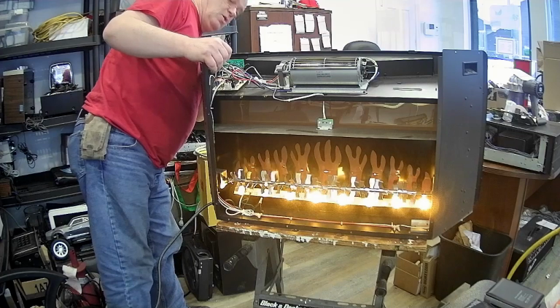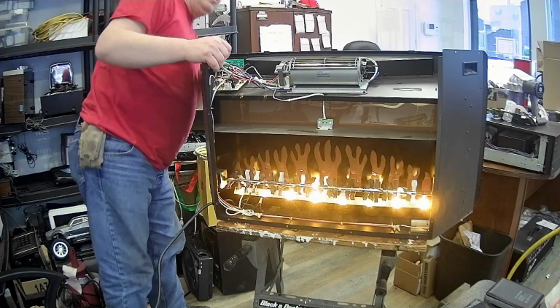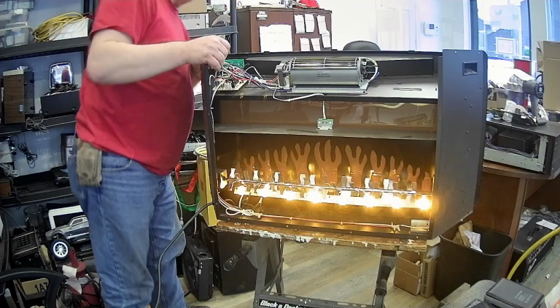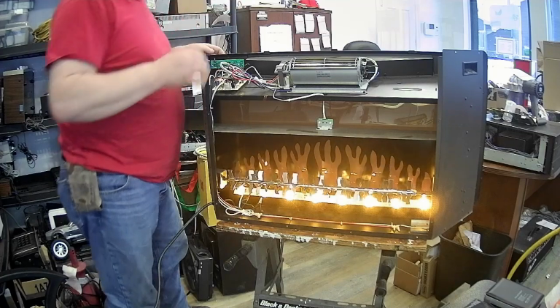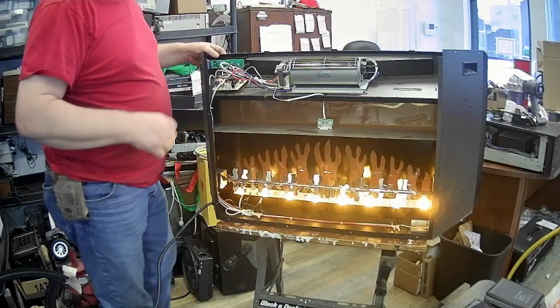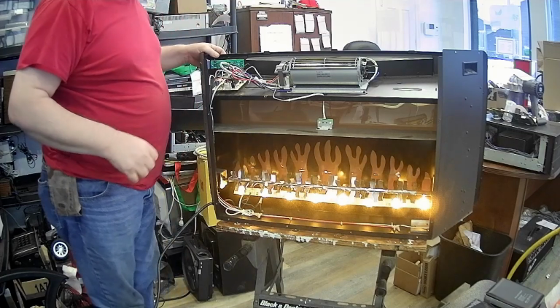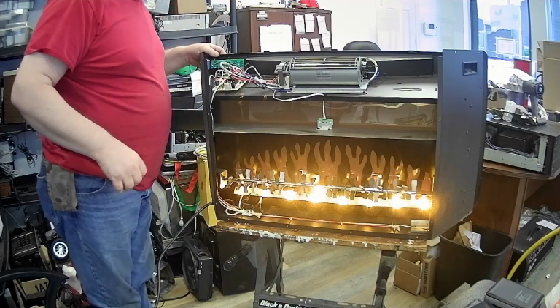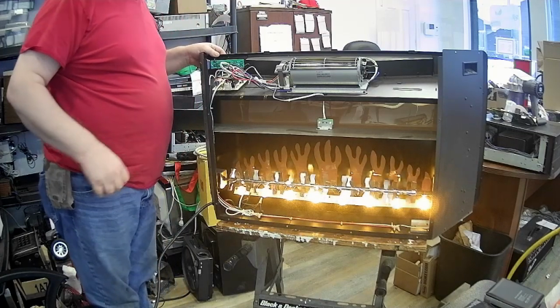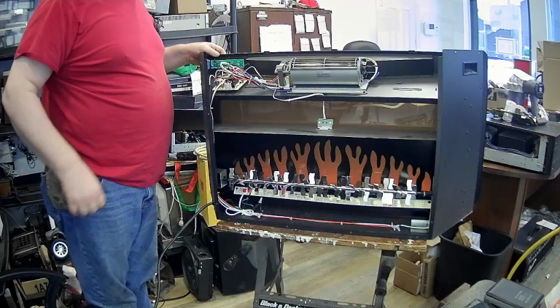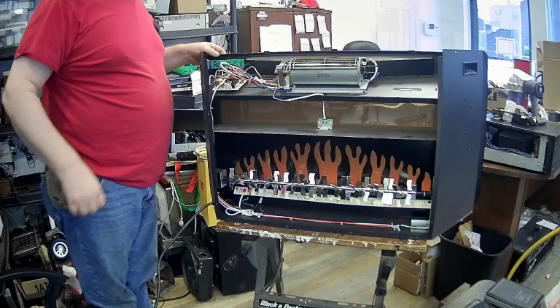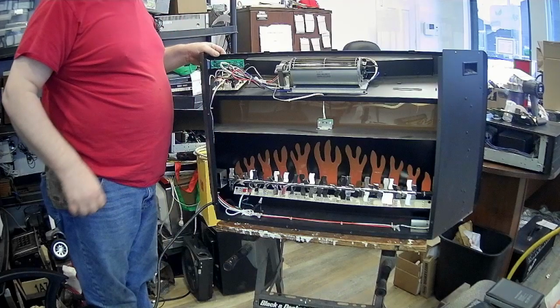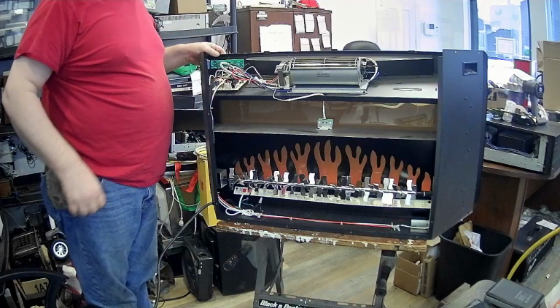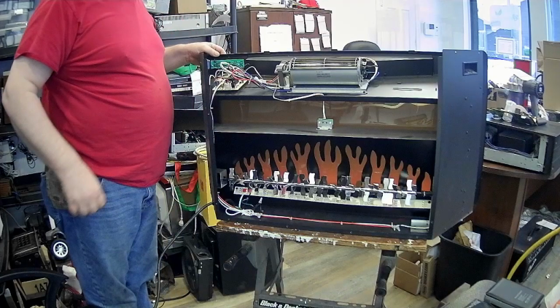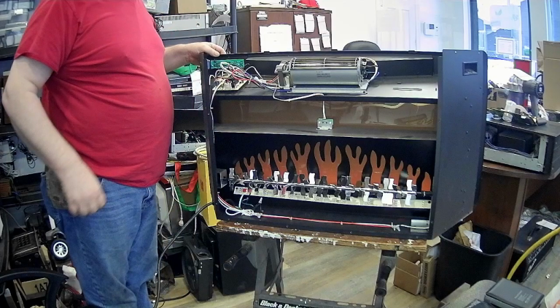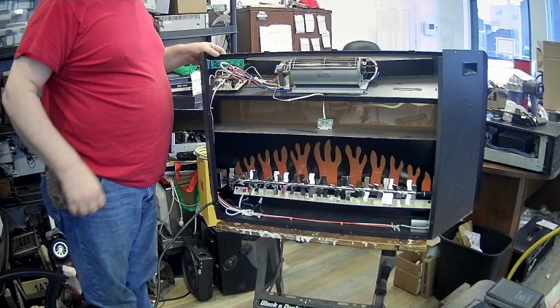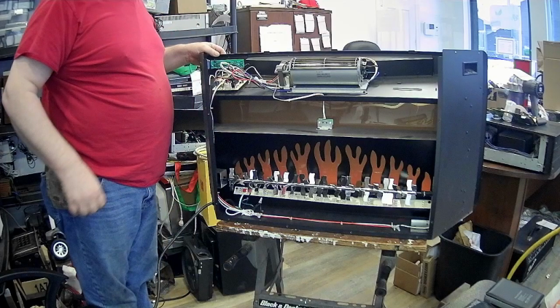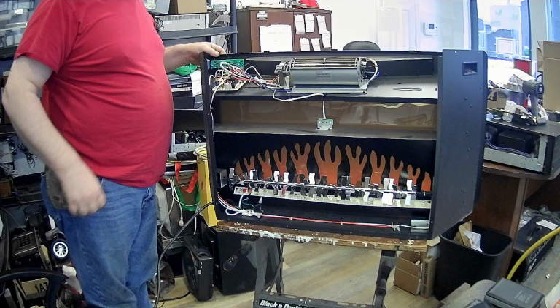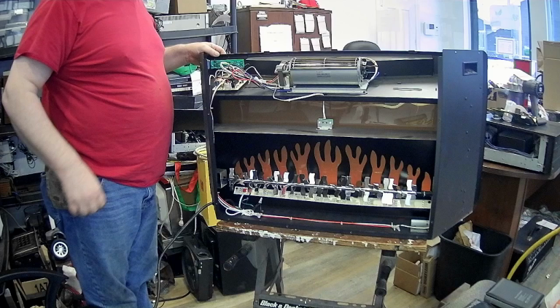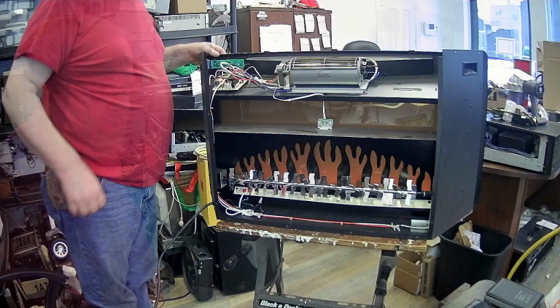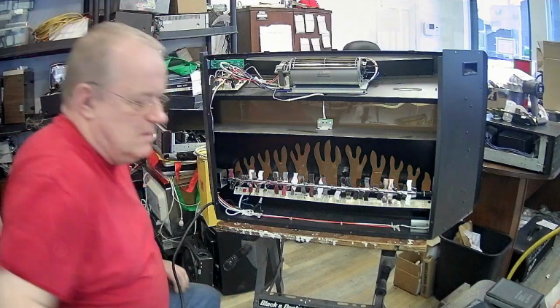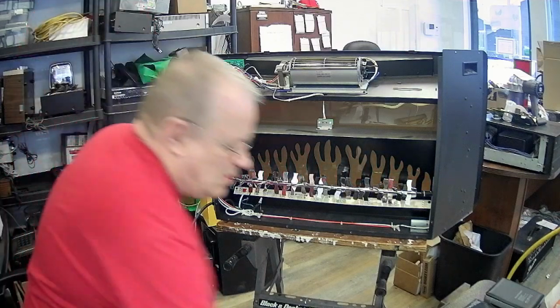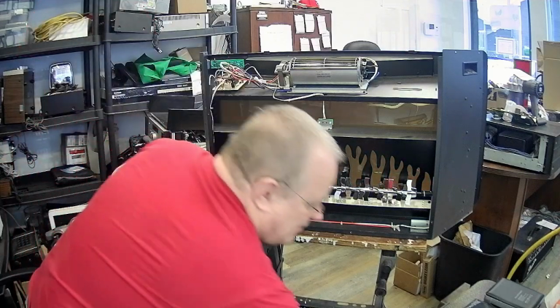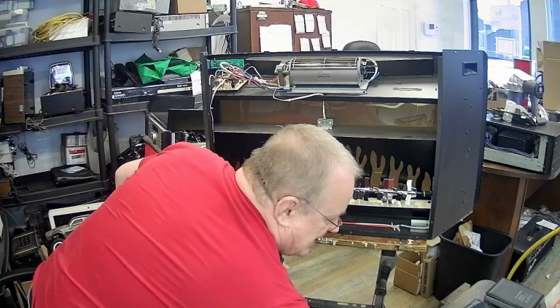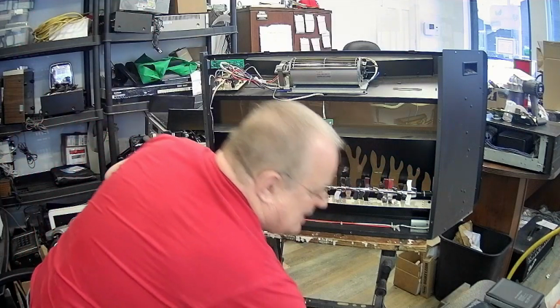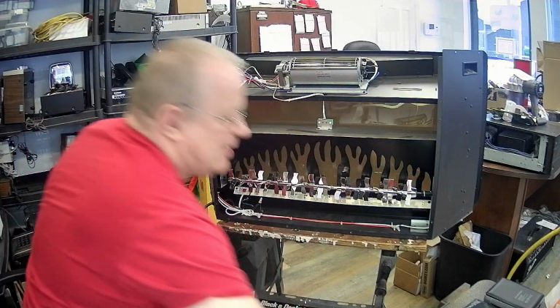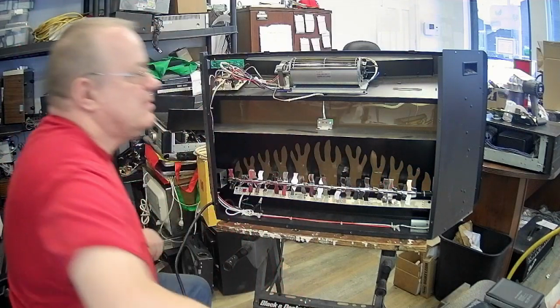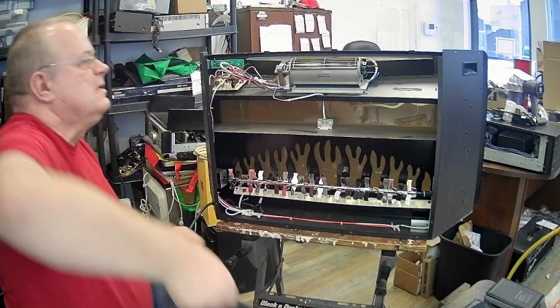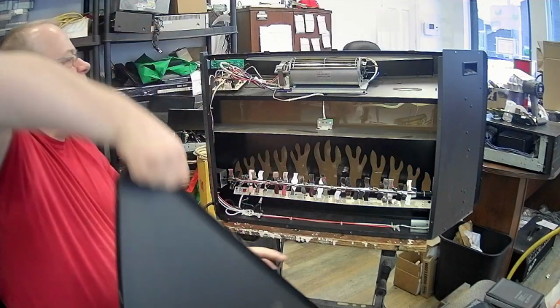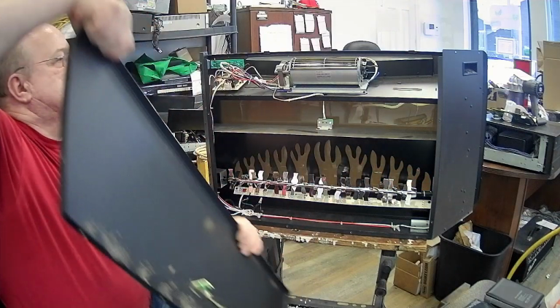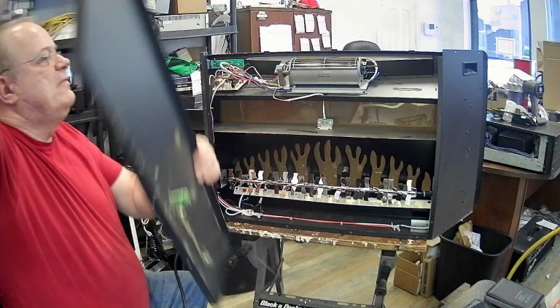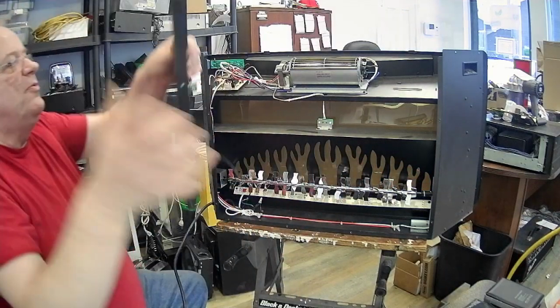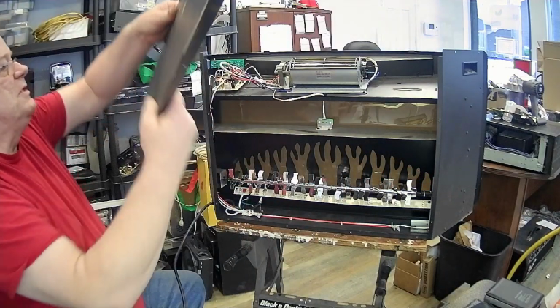Ah oui, c'est vrai, j'ai débranché le capteur. Ça ne marchera pas dans ce temps-là. On va brancher le capteur, sinon elle ne voudra pas fonctionner.